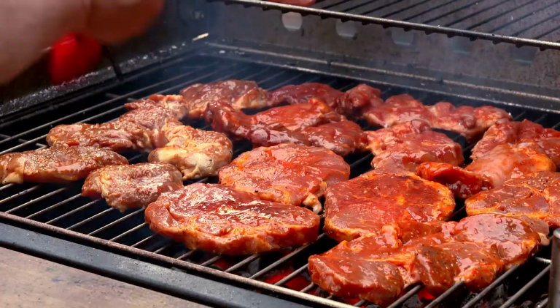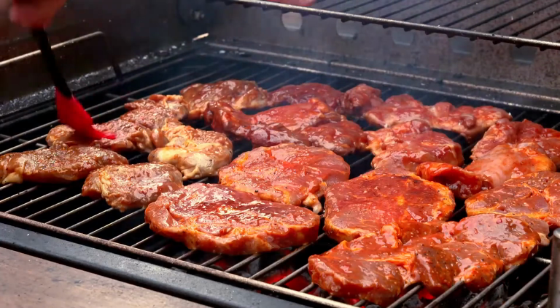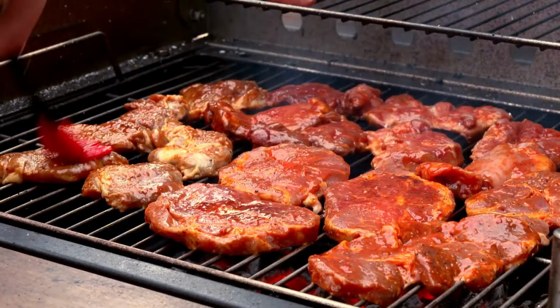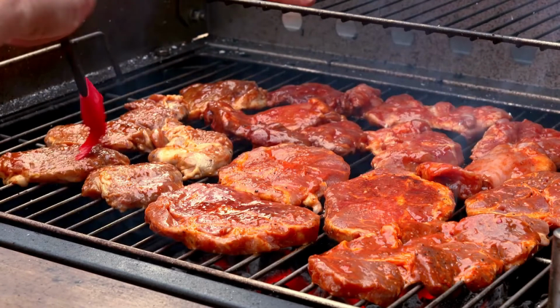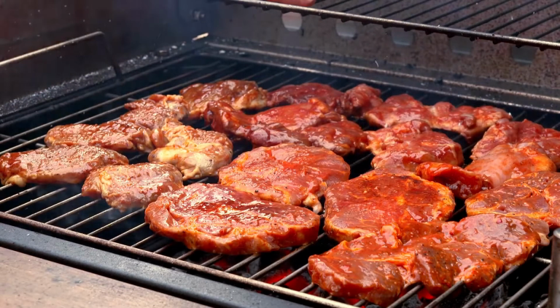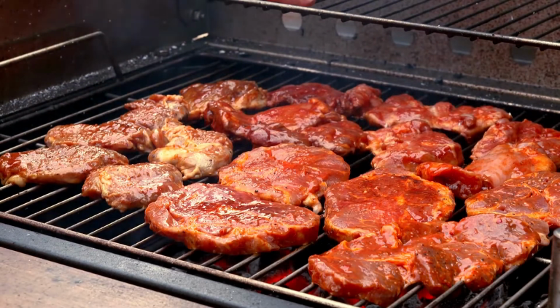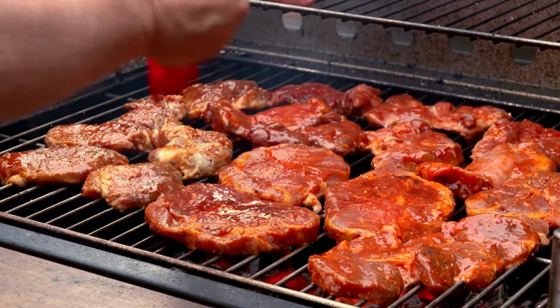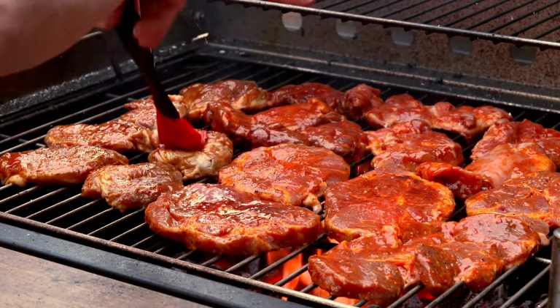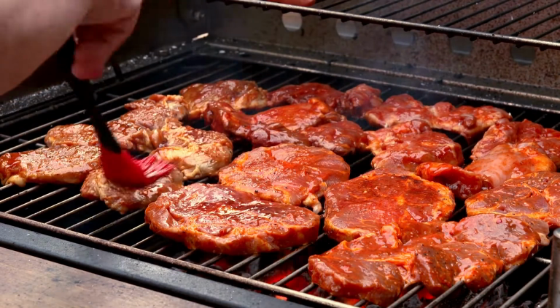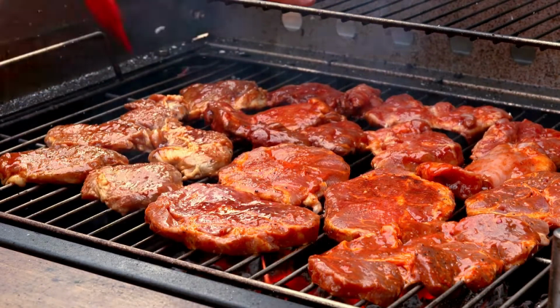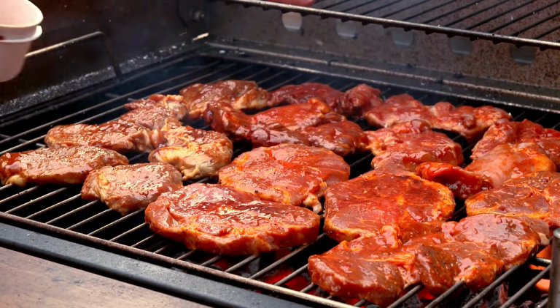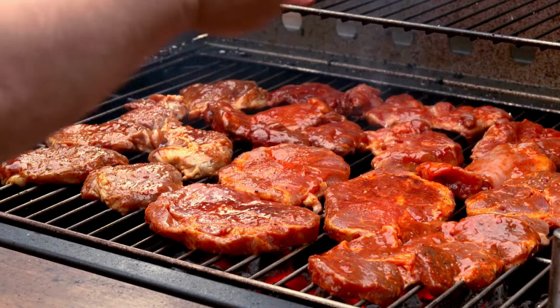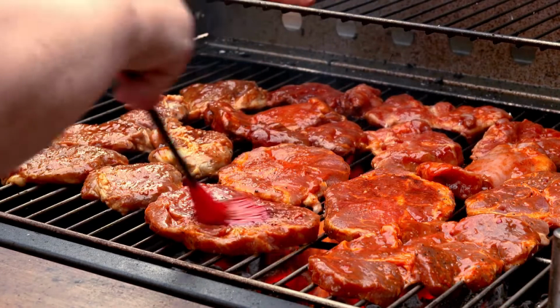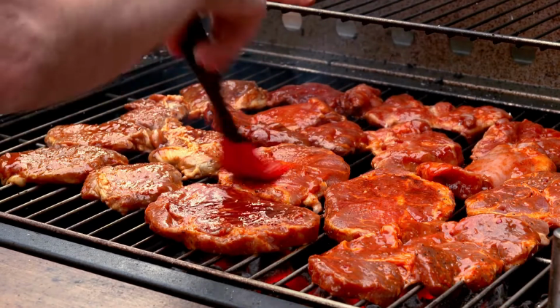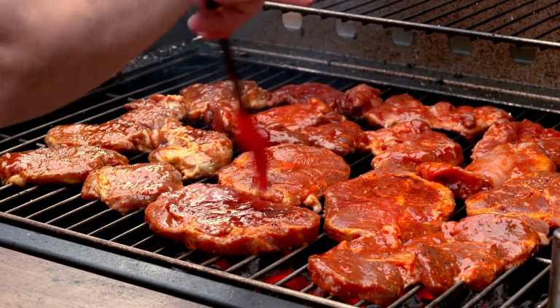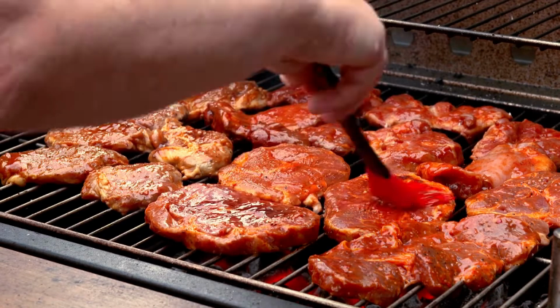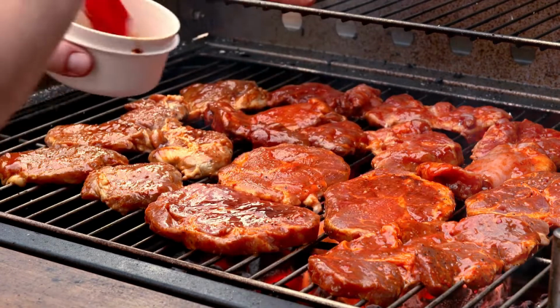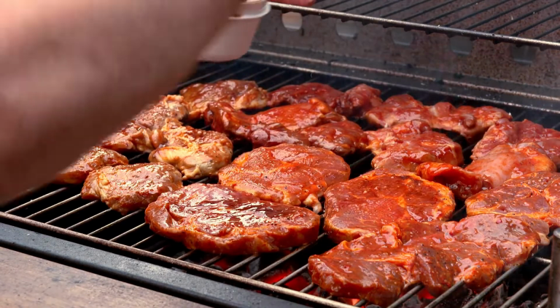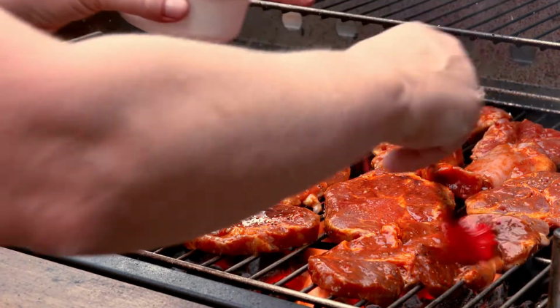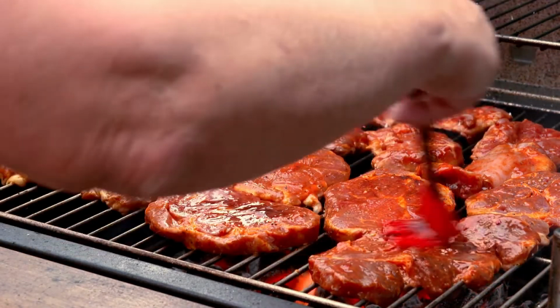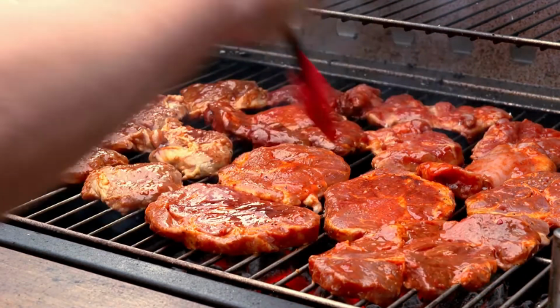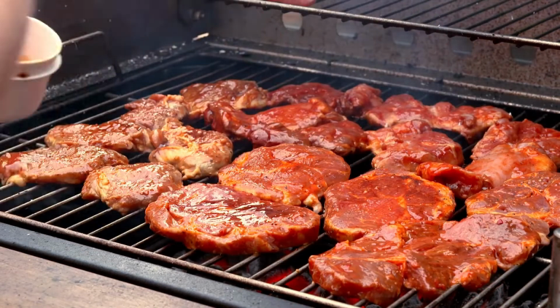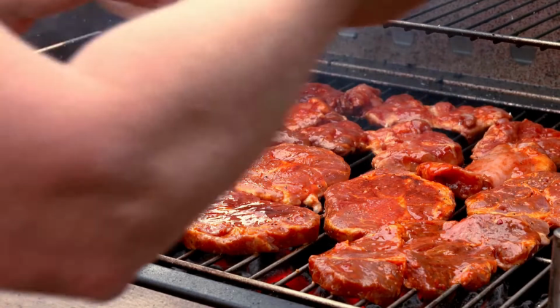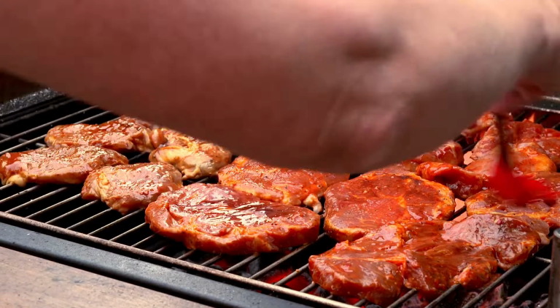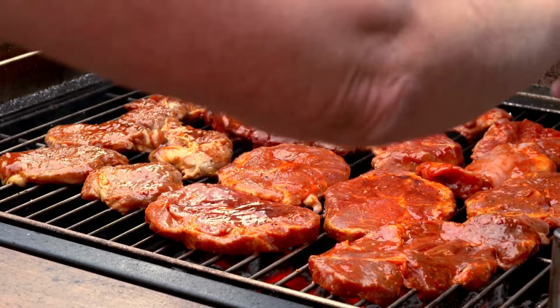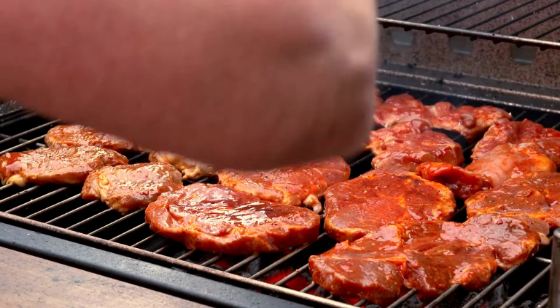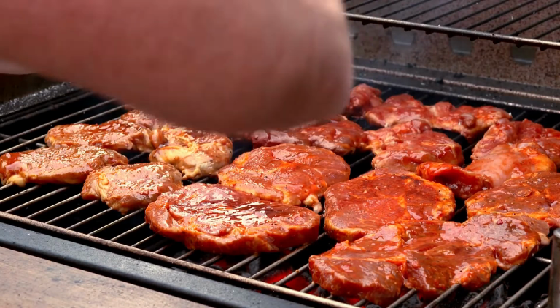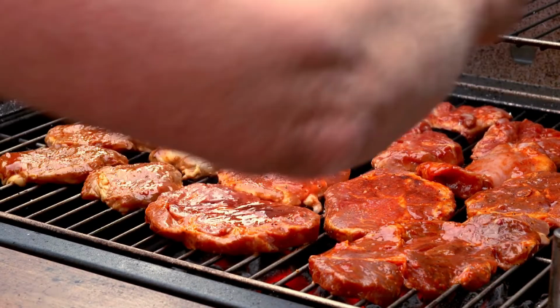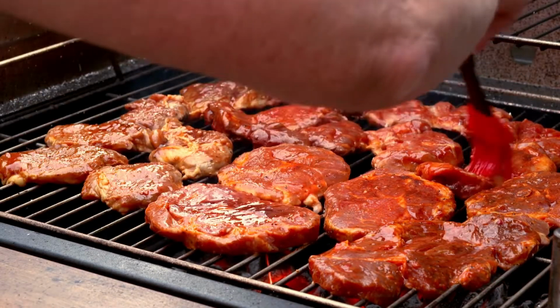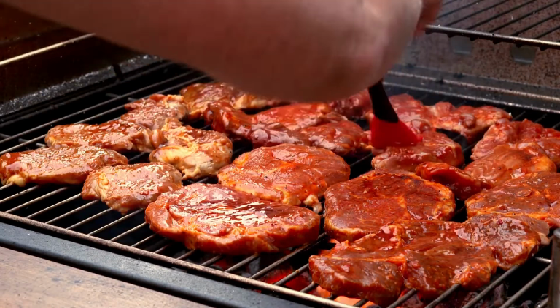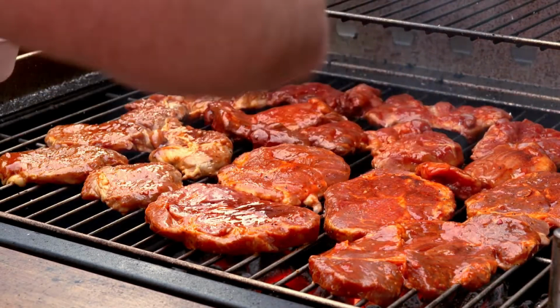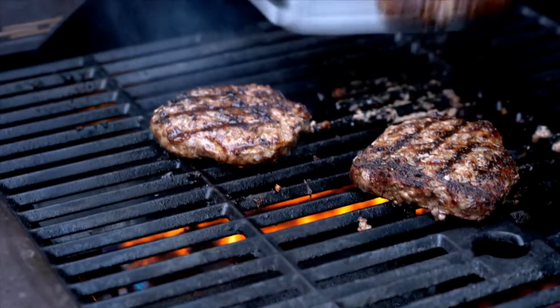I will show in this video how many amps does a Traeger grill use. Many aspects of wood pellet smokers and grills, such as control panels, thermometers, augers, and fans, need electricity.